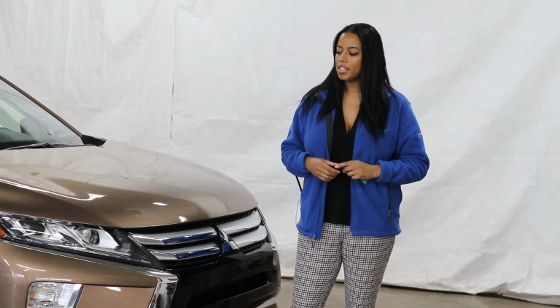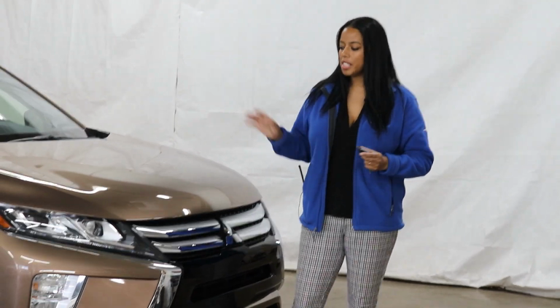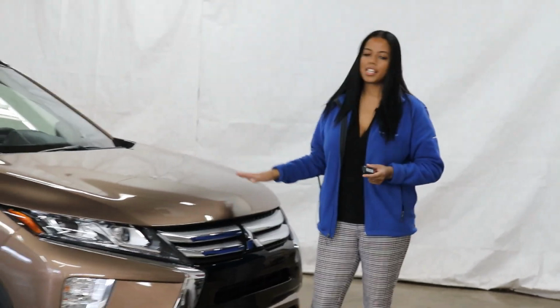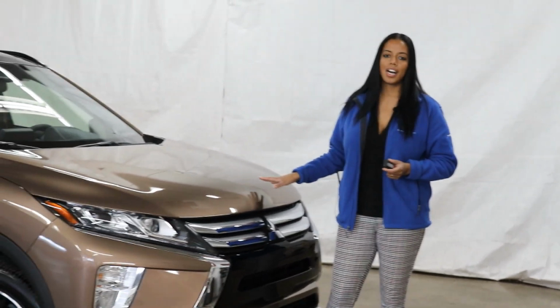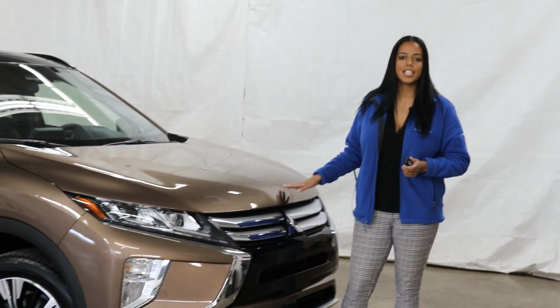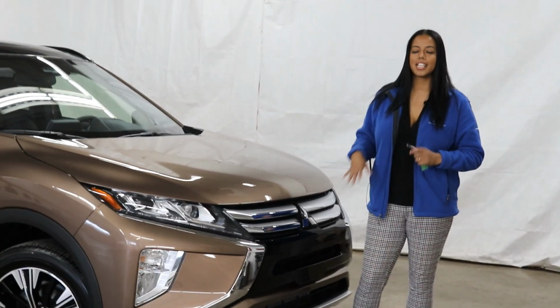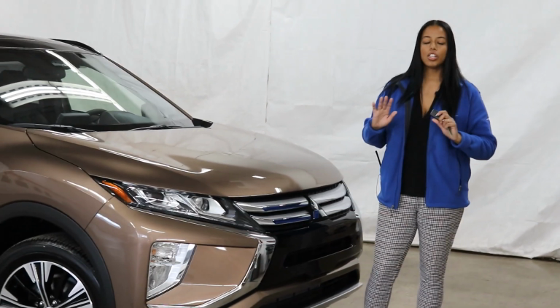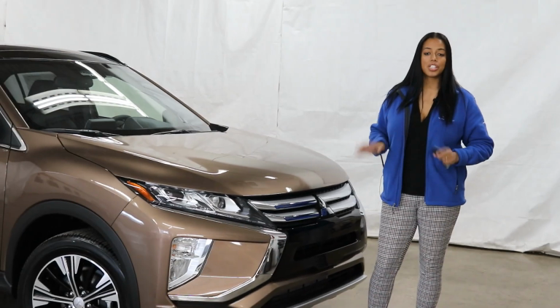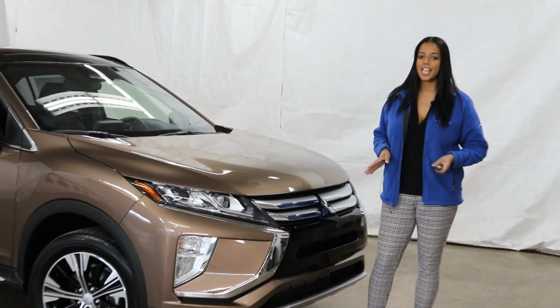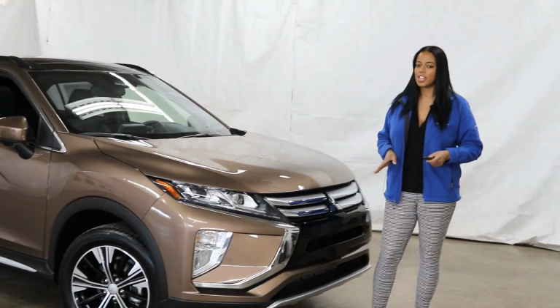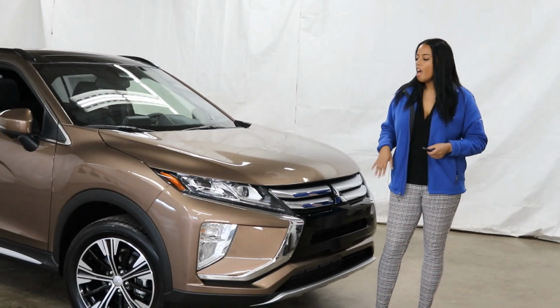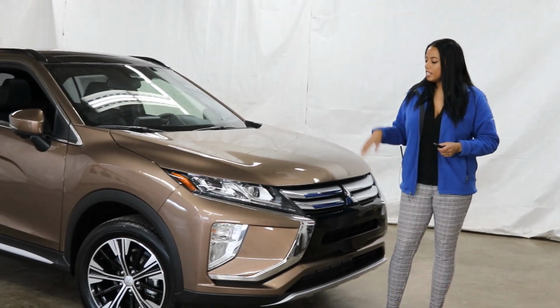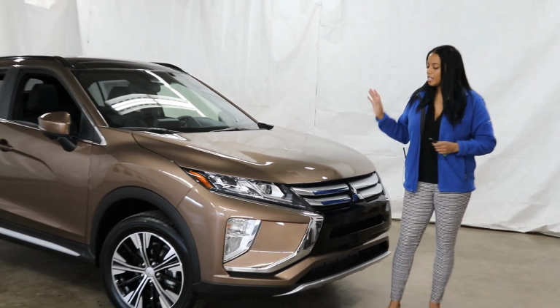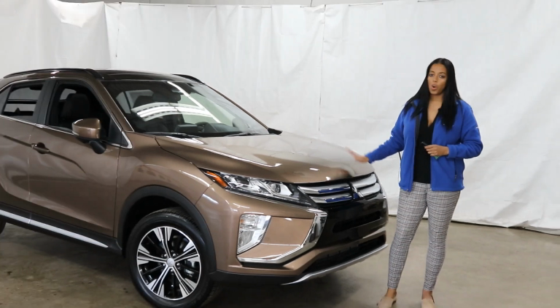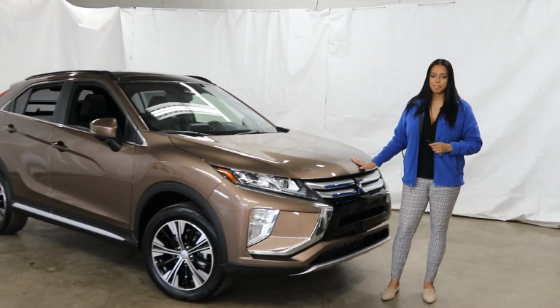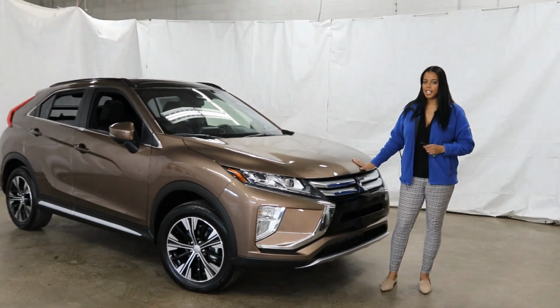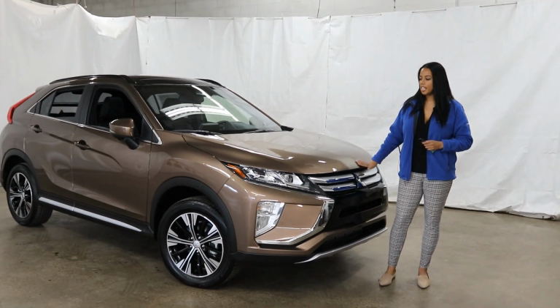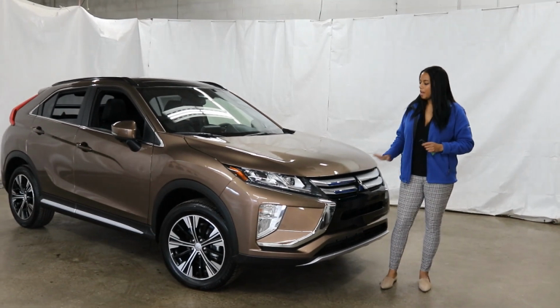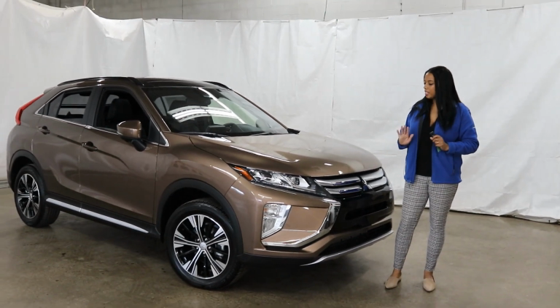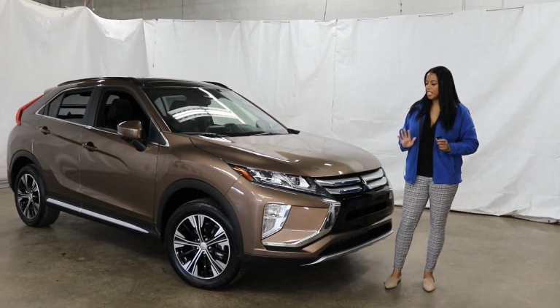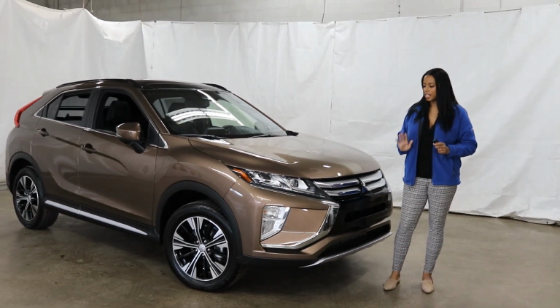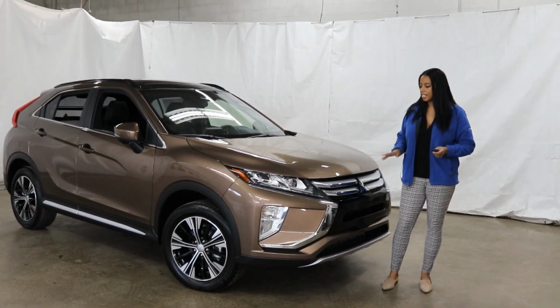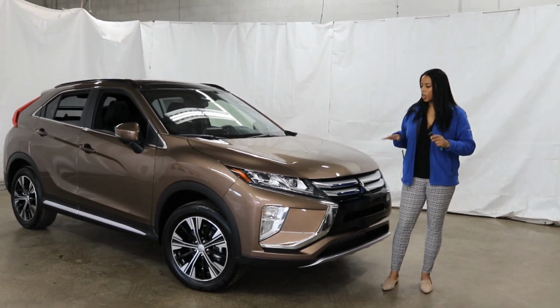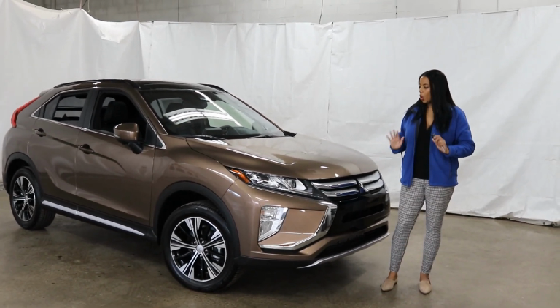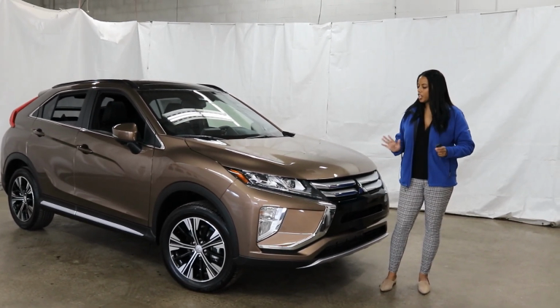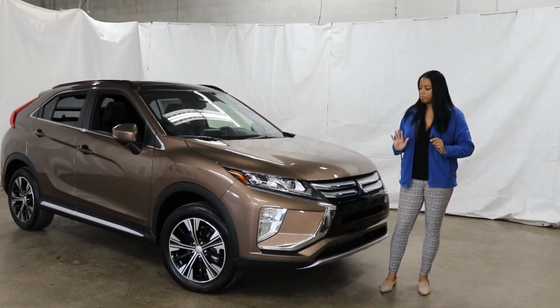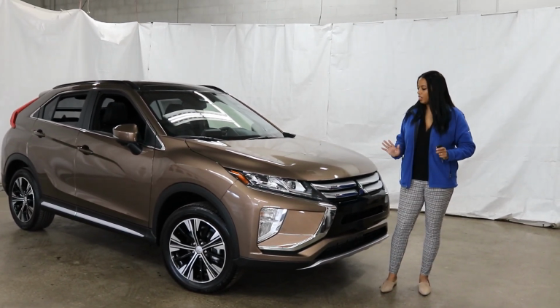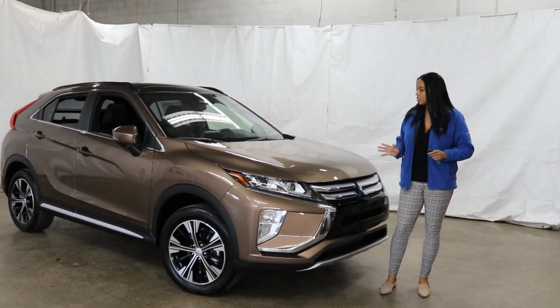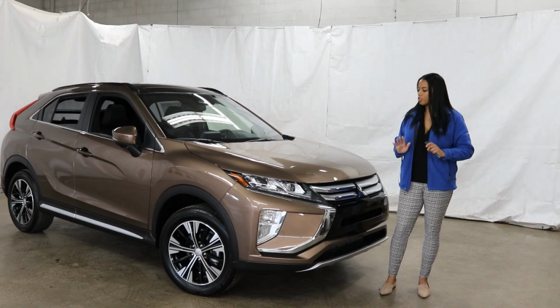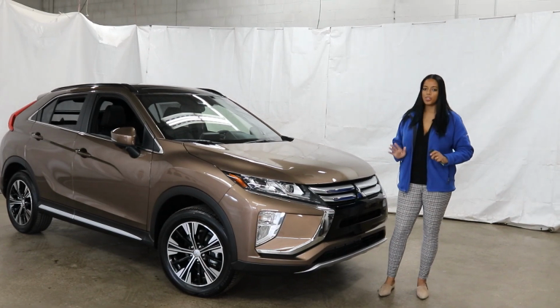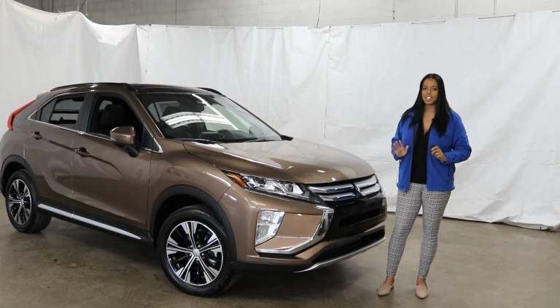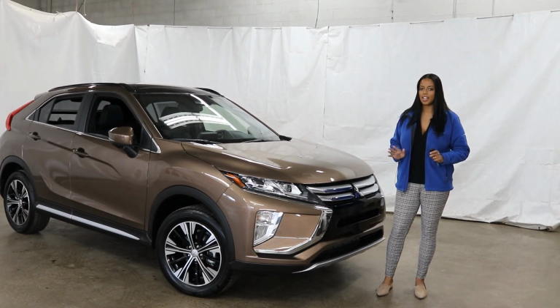This particular colour is getting lots of attention. This is a bronze metallic — it is absolutely stunning. It's like a goldish bronze; it's just so nice and stylish.